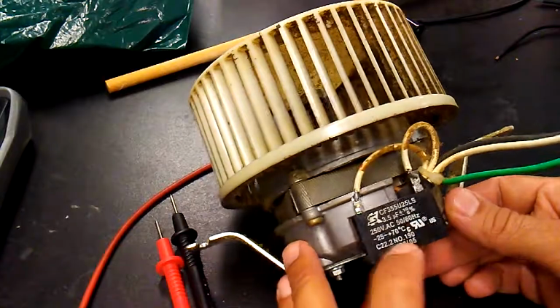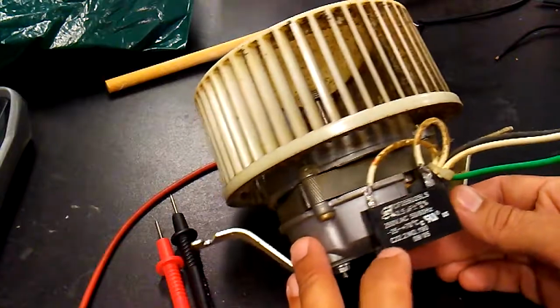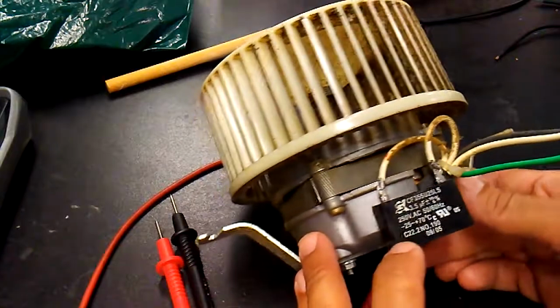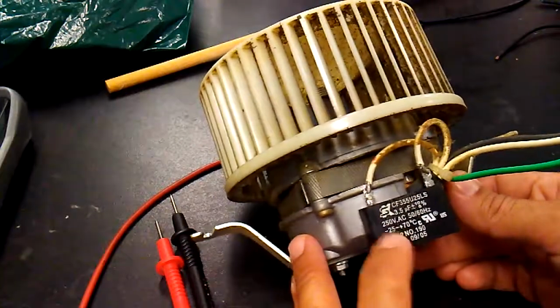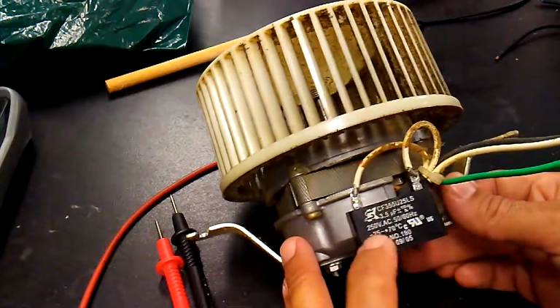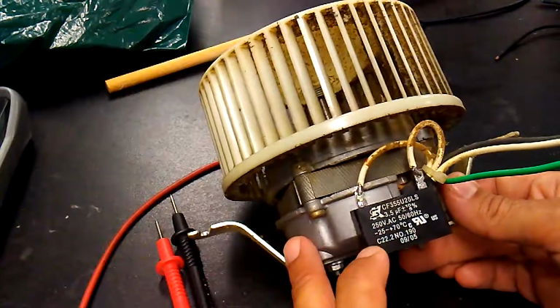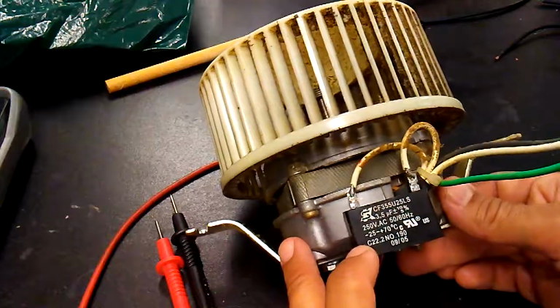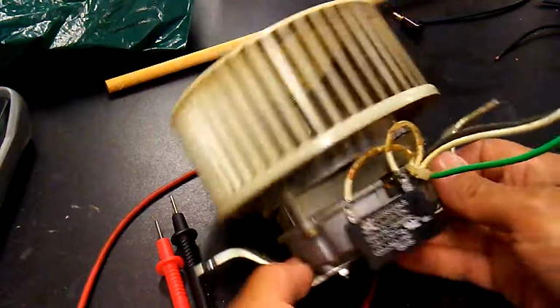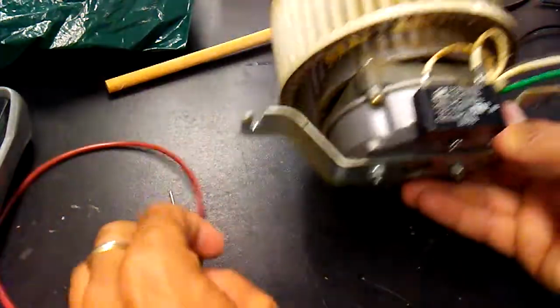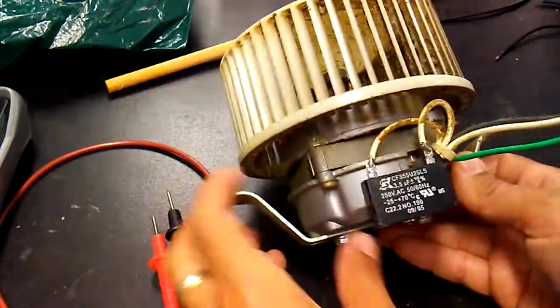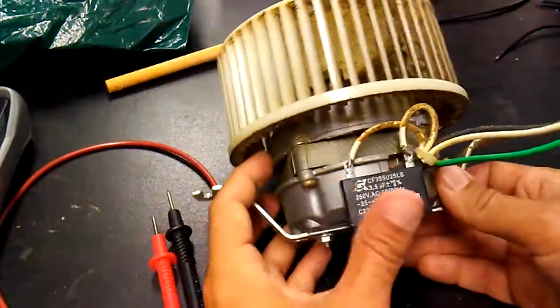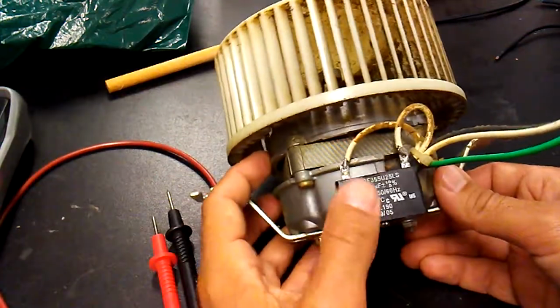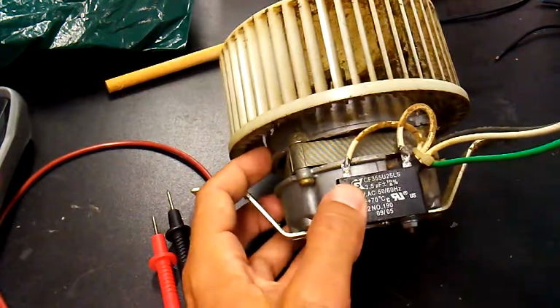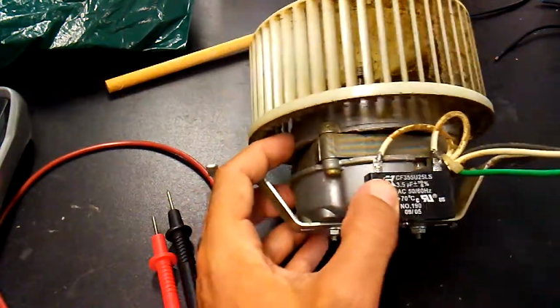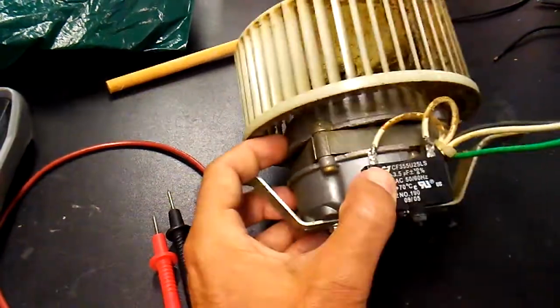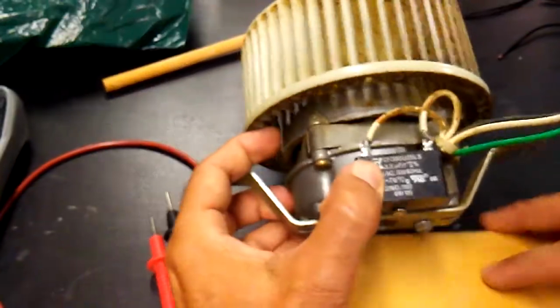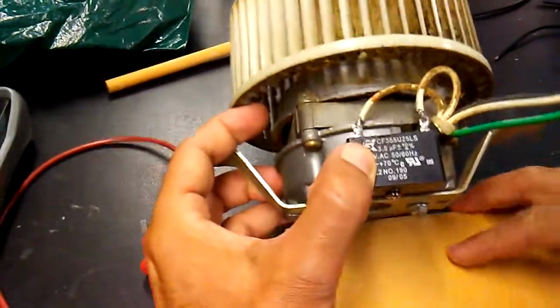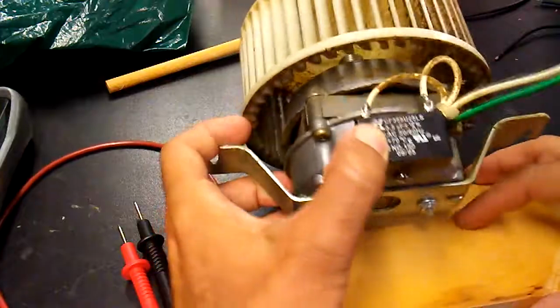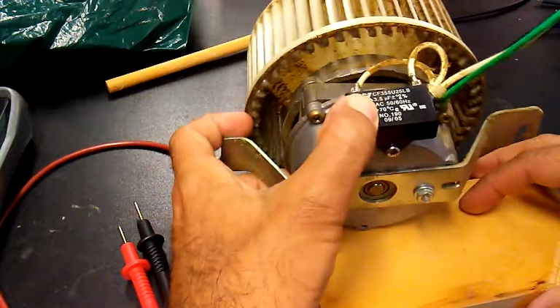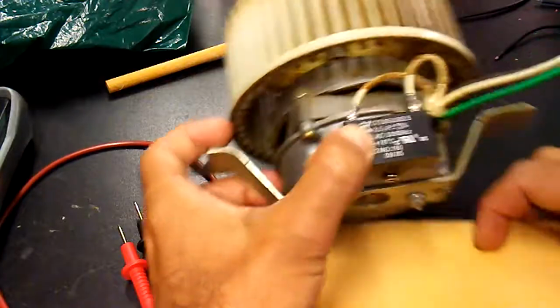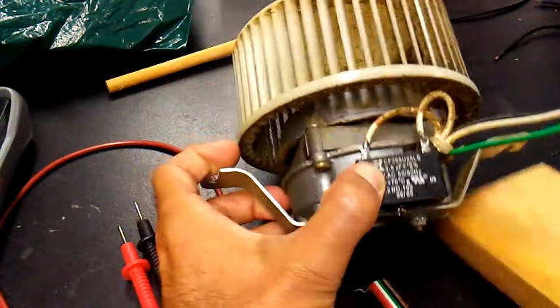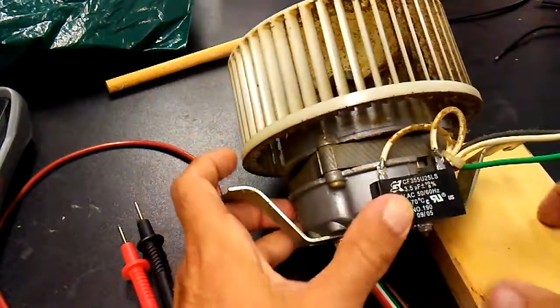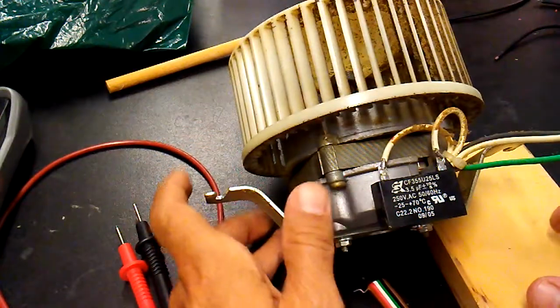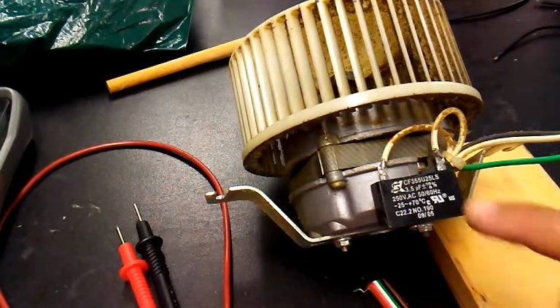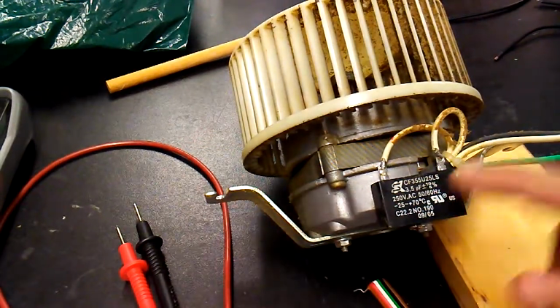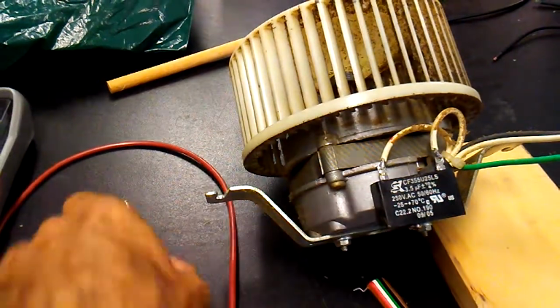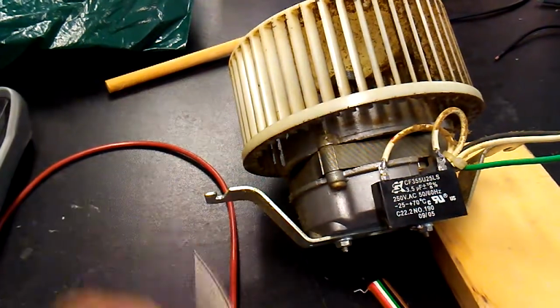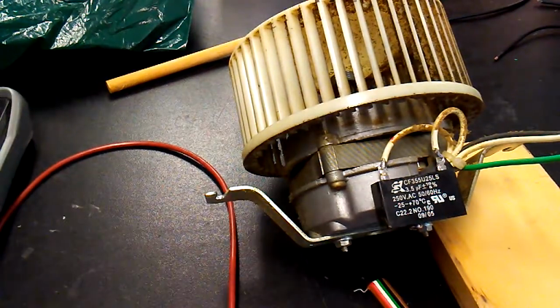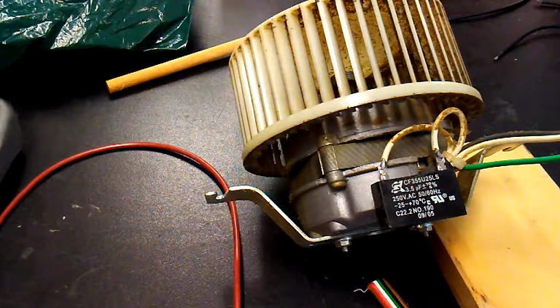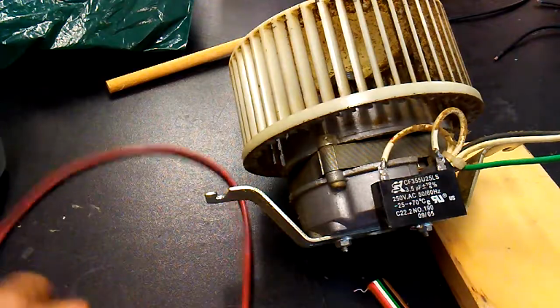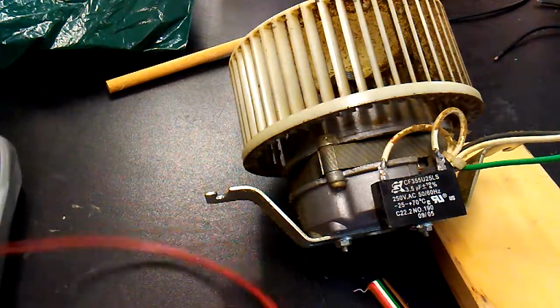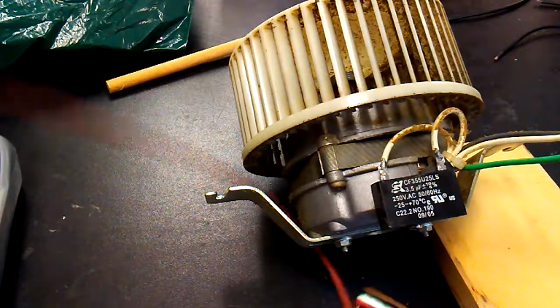So I was suspecting the run capacitor, and fair enough it shows that there is an issue with that. I'm not getting the proper reading here, so what I'm going to do is show you how to read the capacitance.